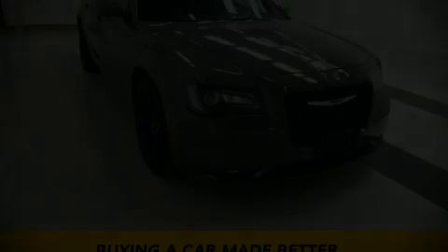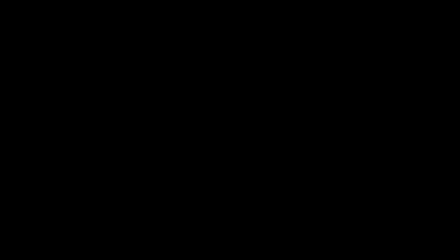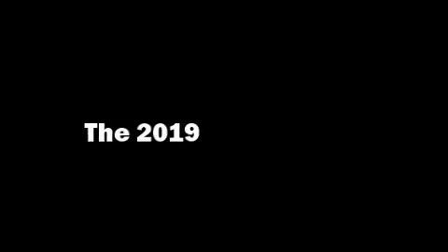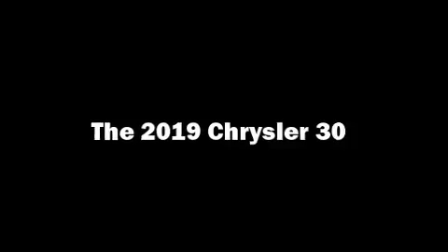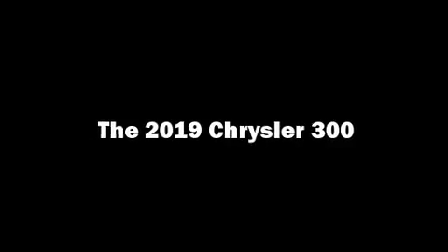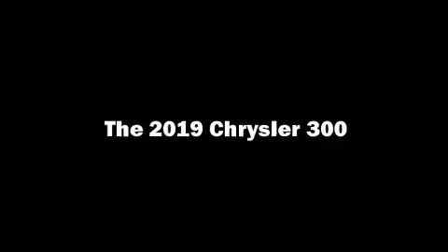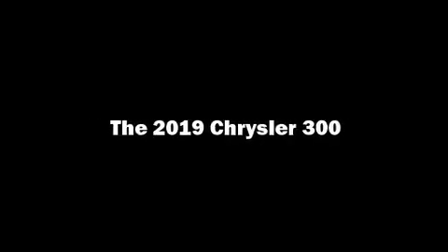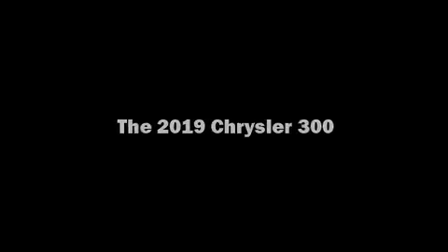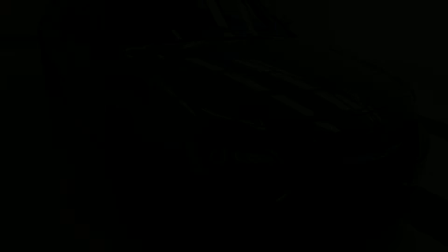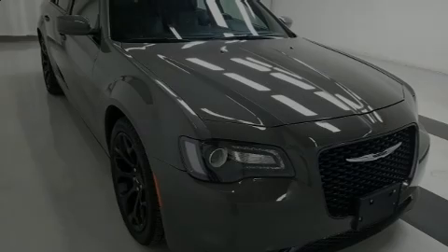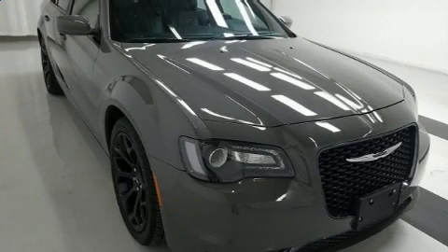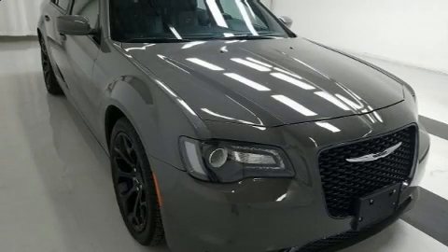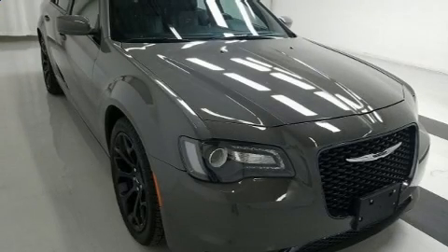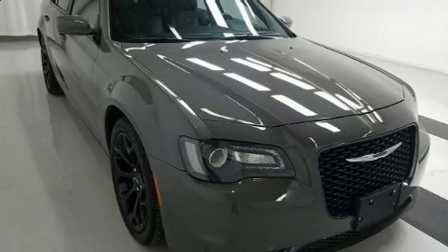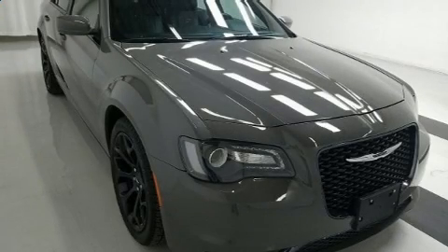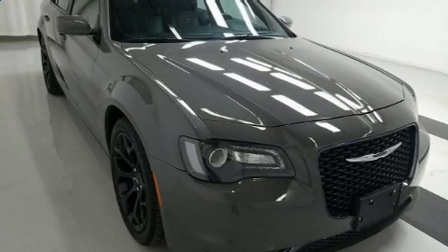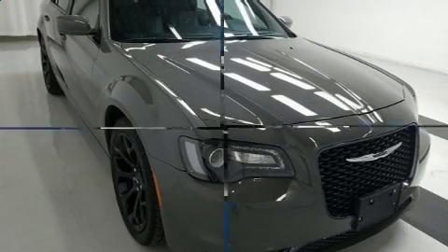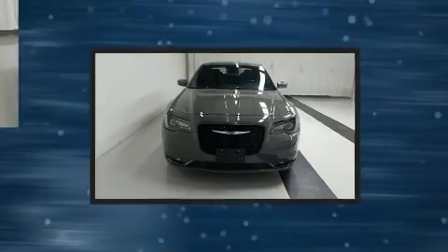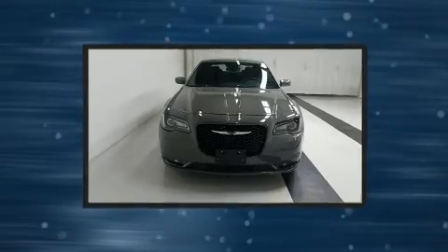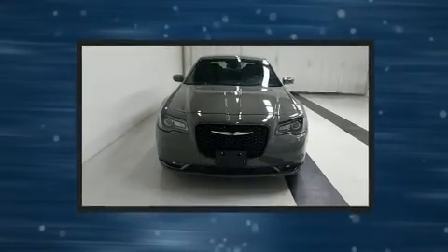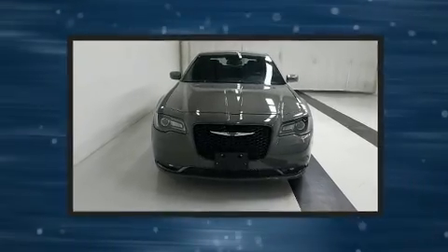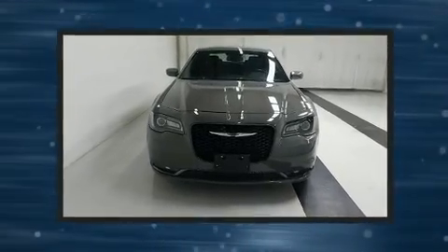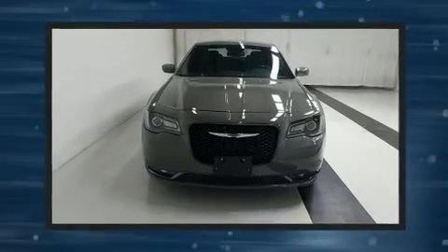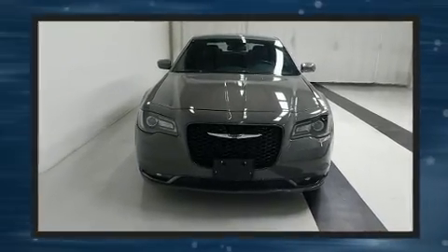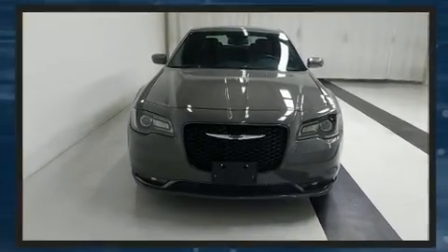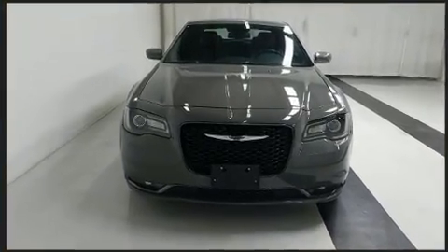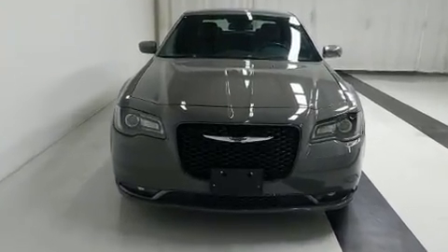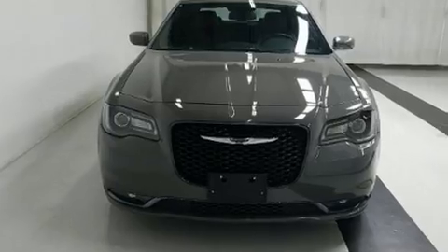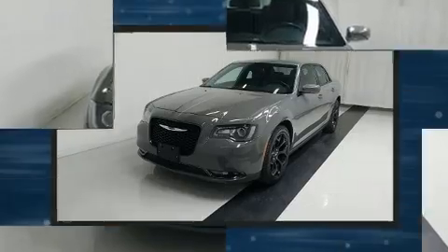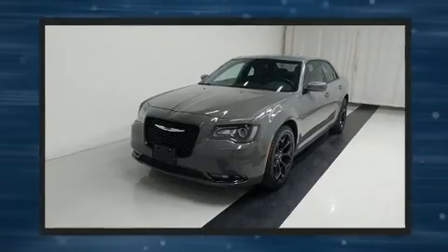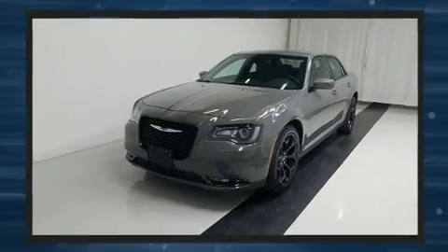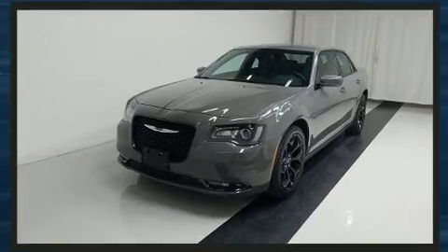The 2019 Chrysler 300. This four-door, five-passenger sedan still has fewer than 40,000 miles. It features an automatic transmission, rear-wheel drive, and a refined six-cylinder engine.